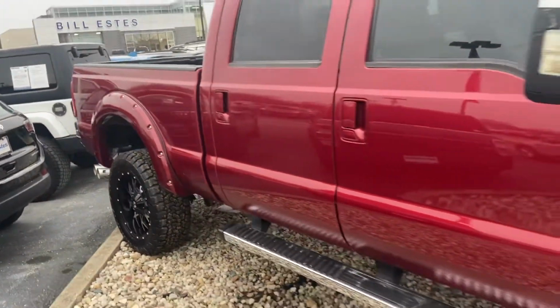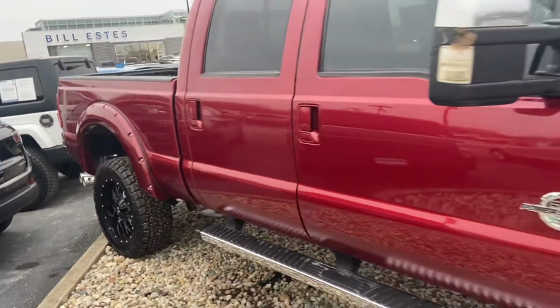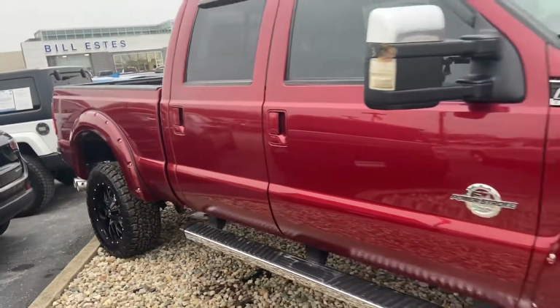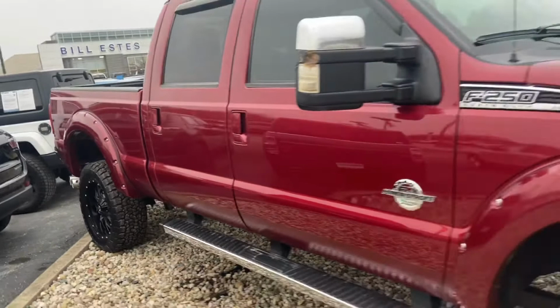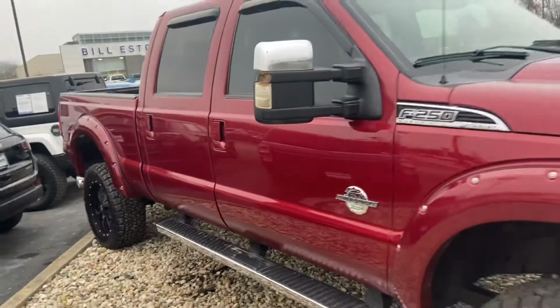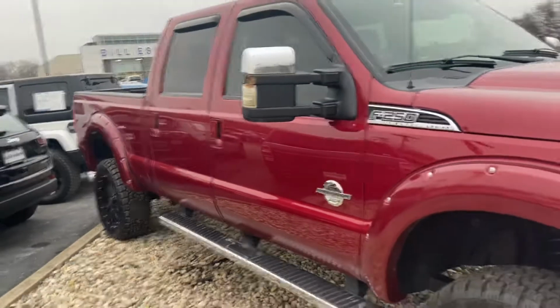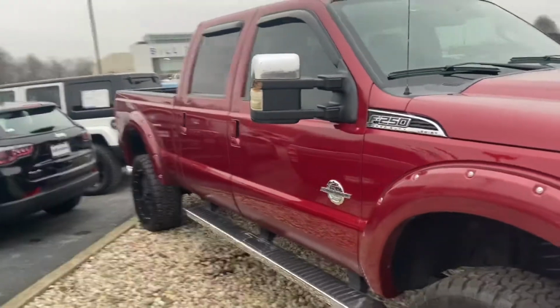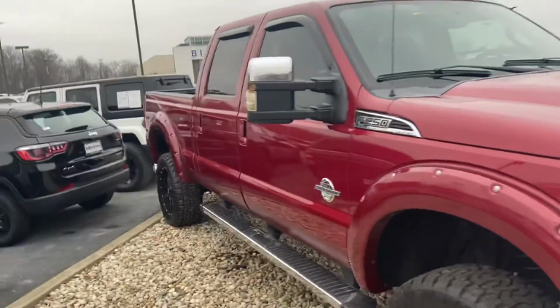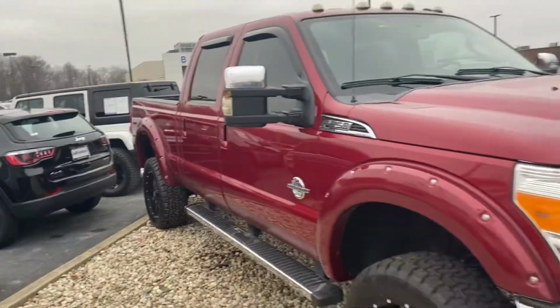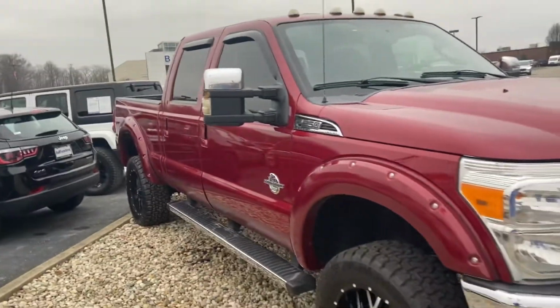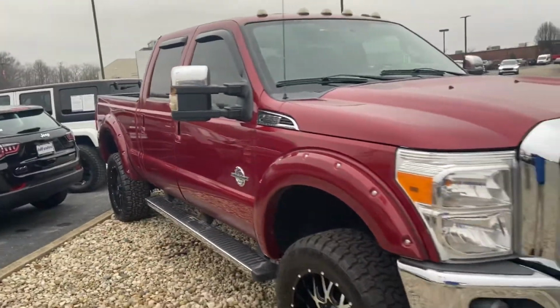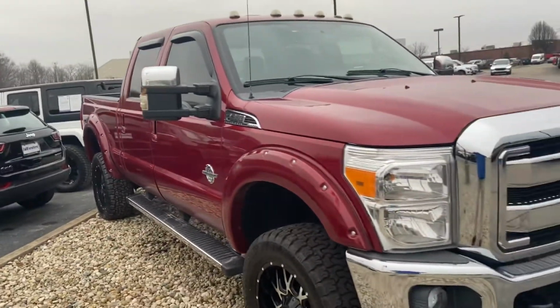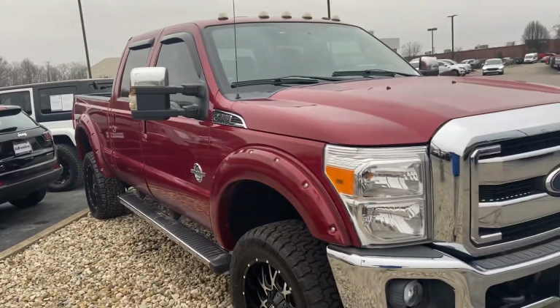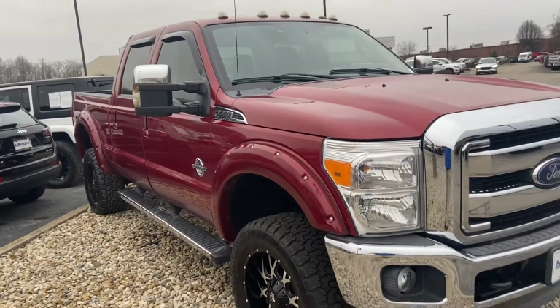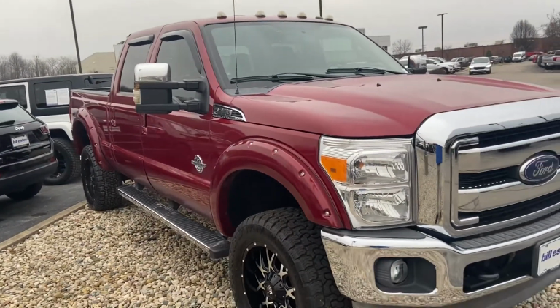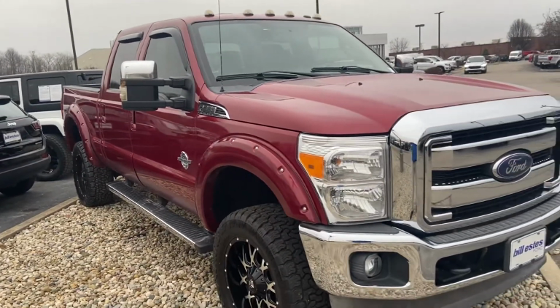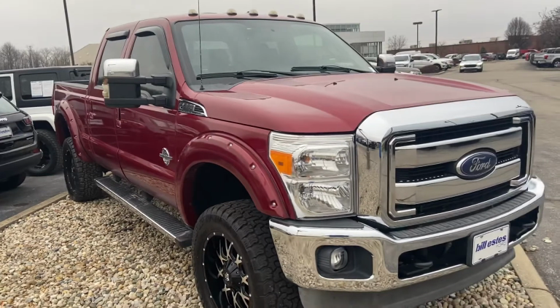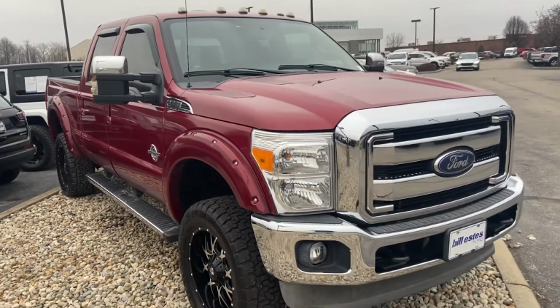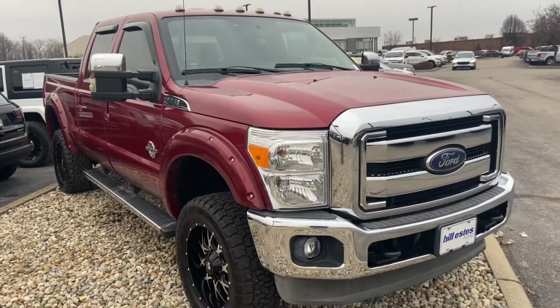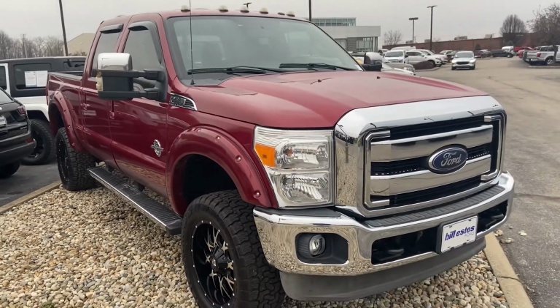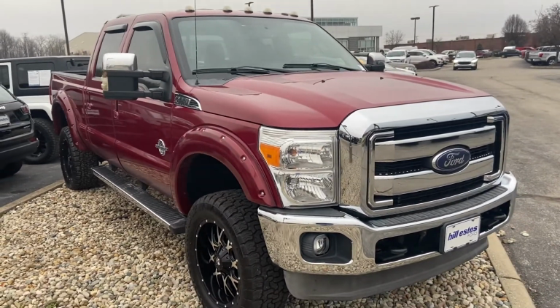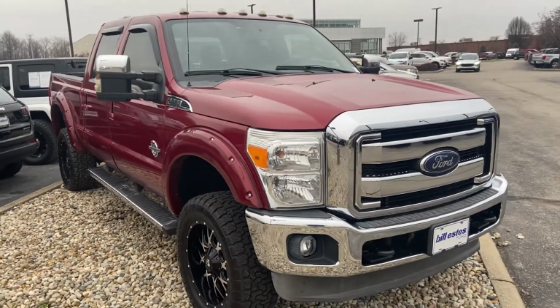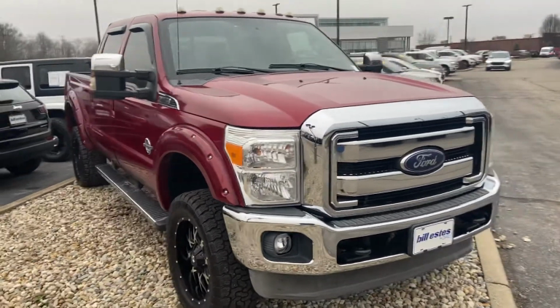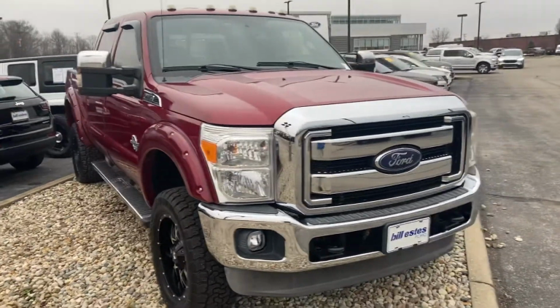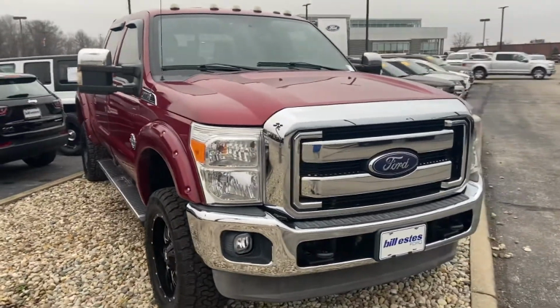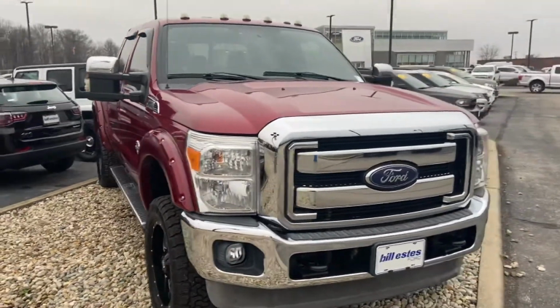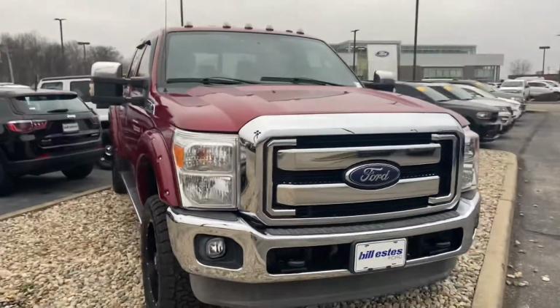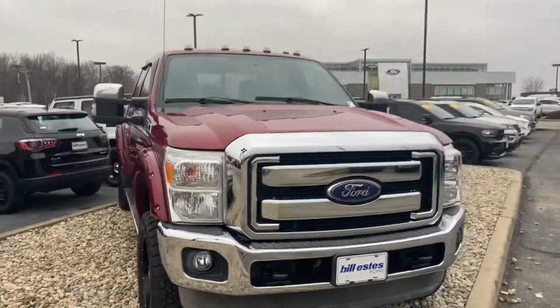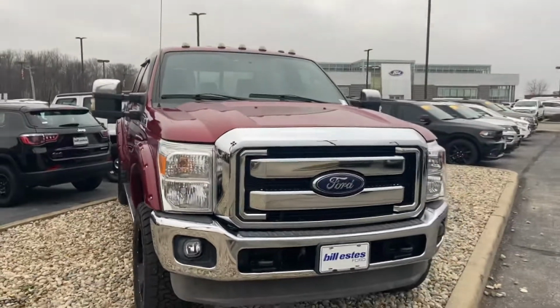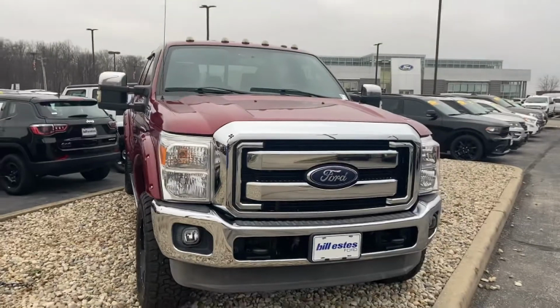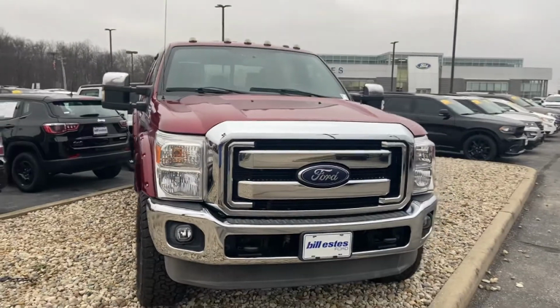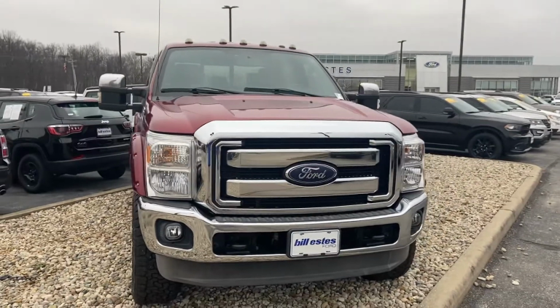This is the beautiful ruby red 2015 F-250 Super Duty Lariat. My name is Steve Angle with Bill Estes Ford, 317-852-2231.